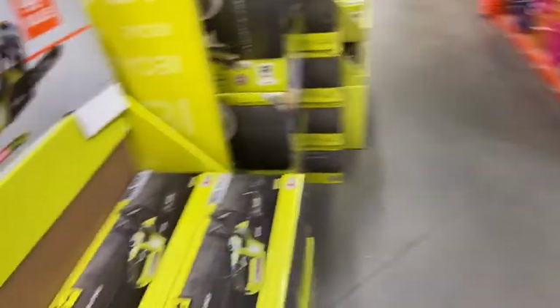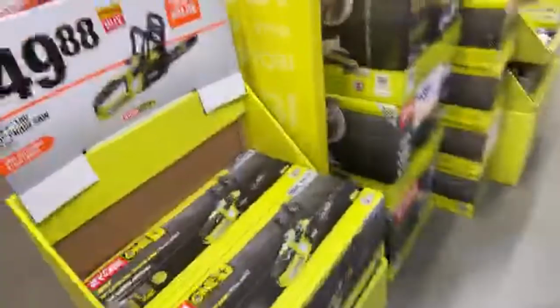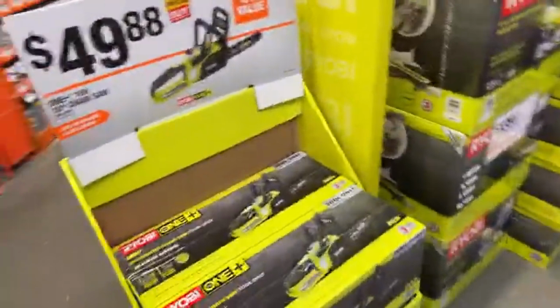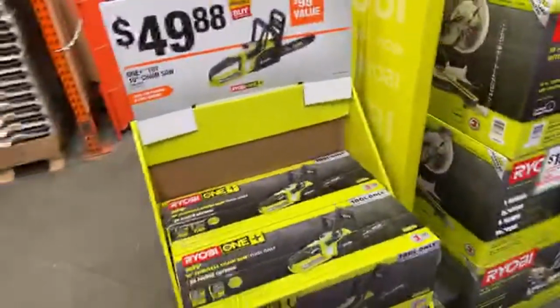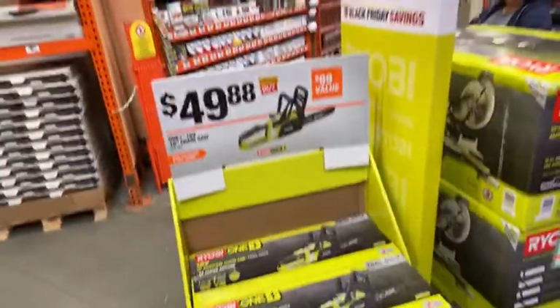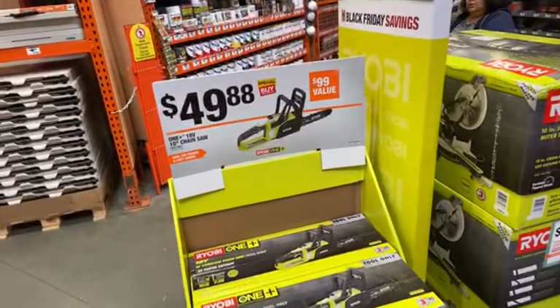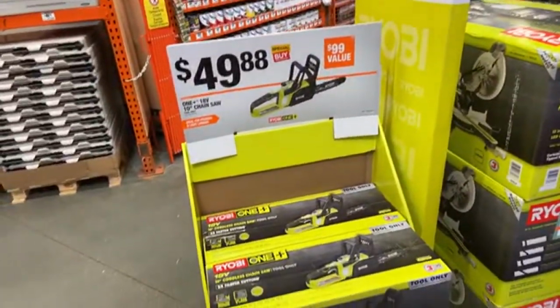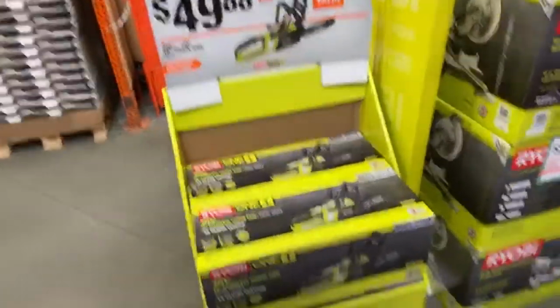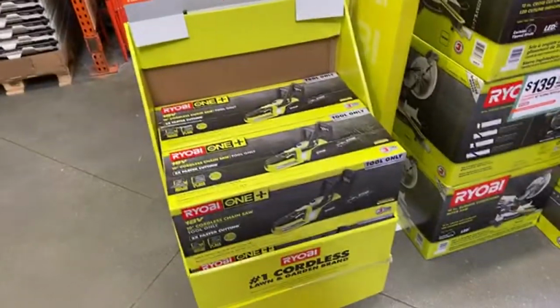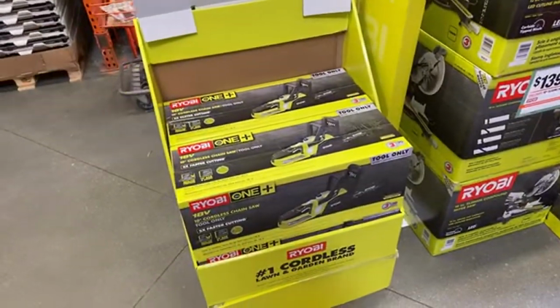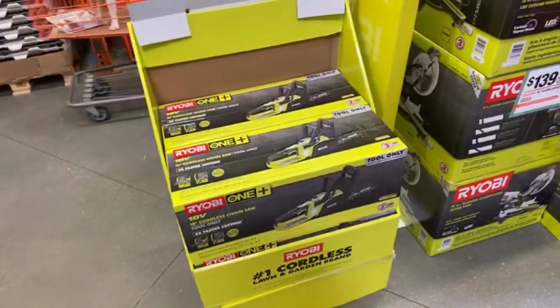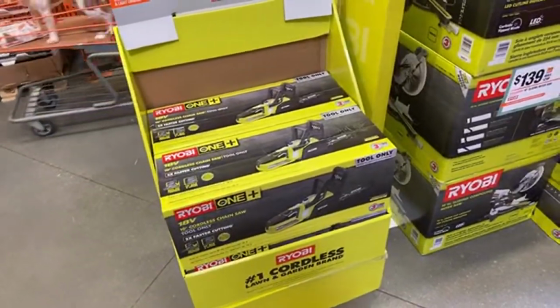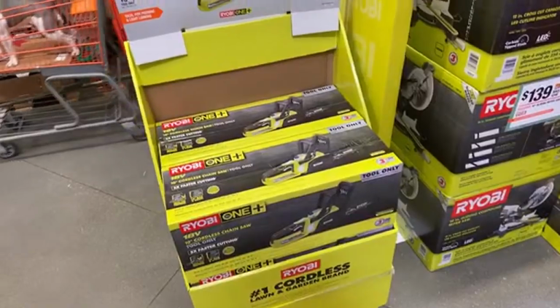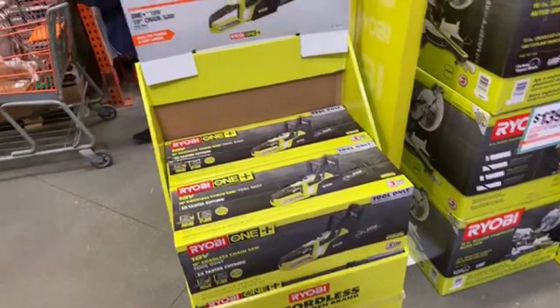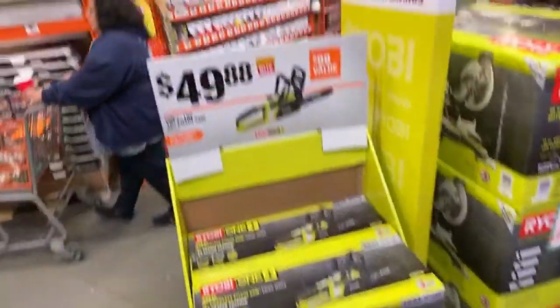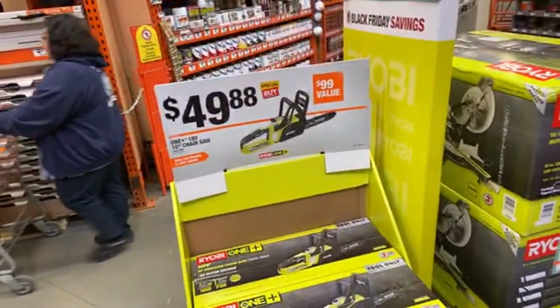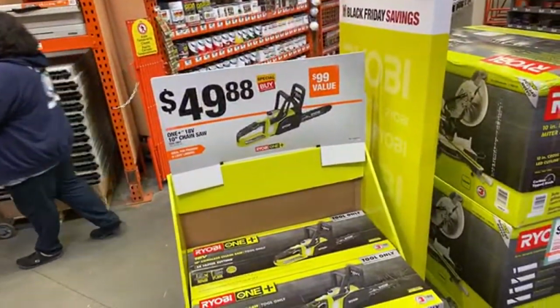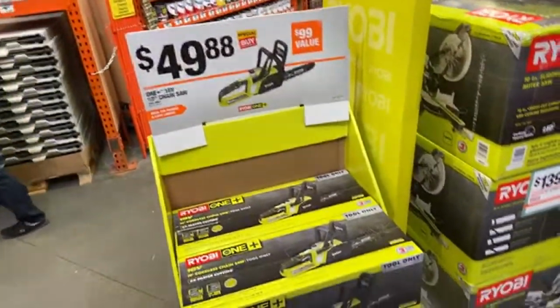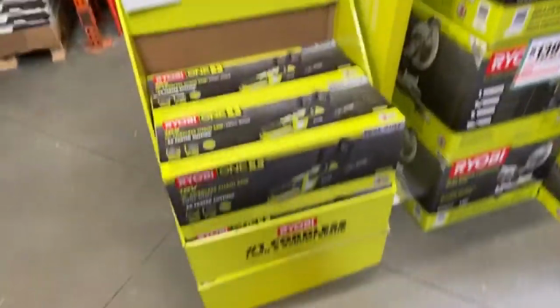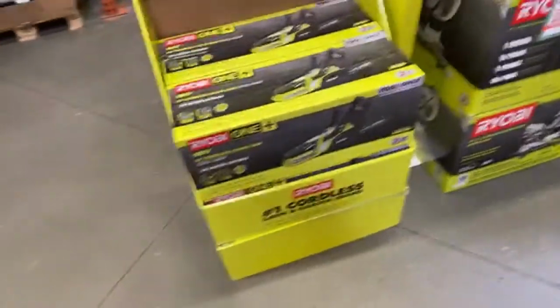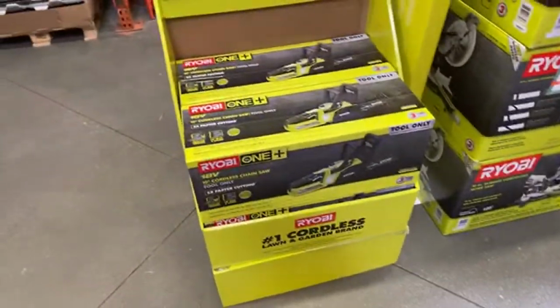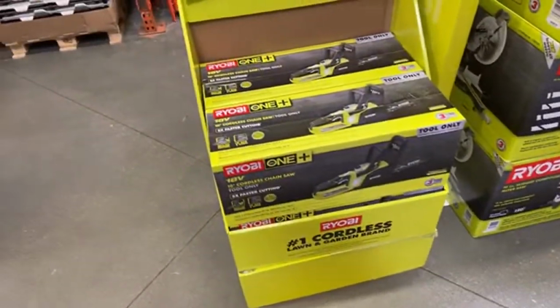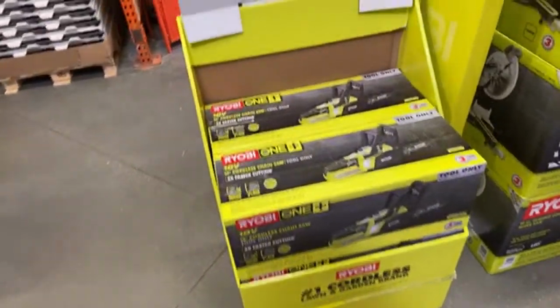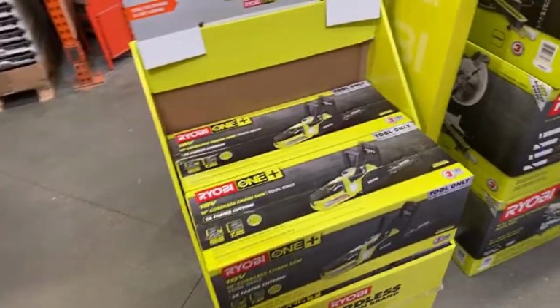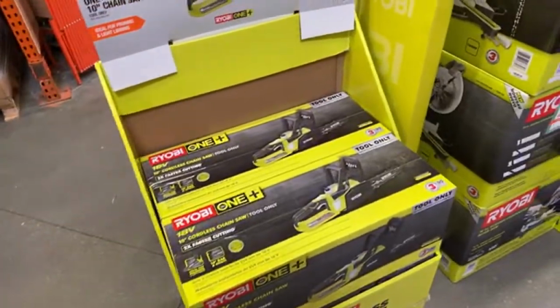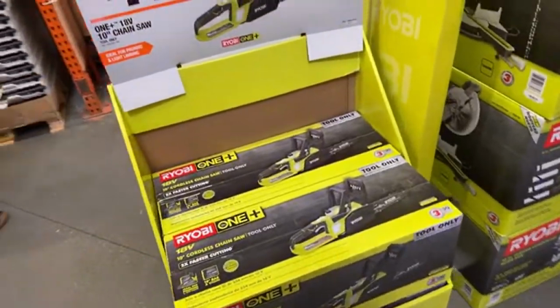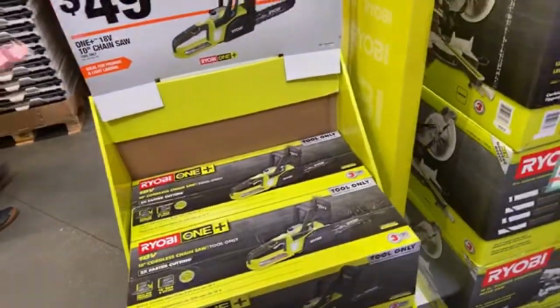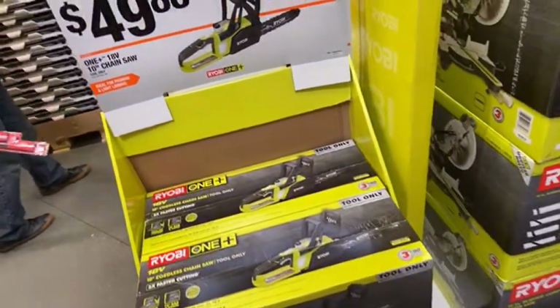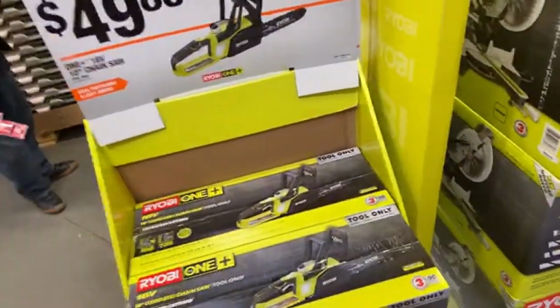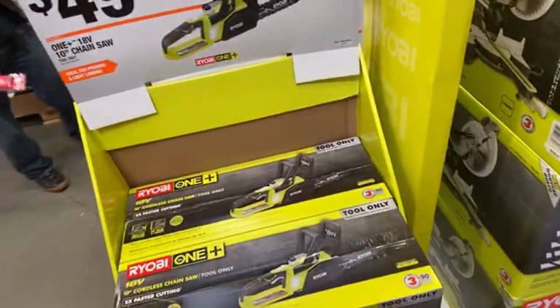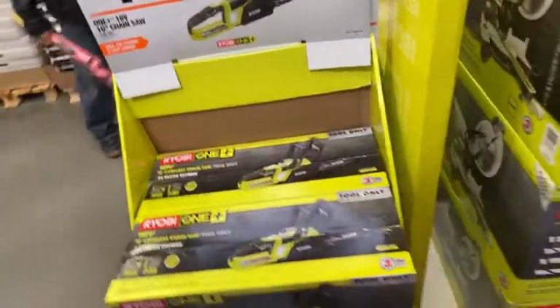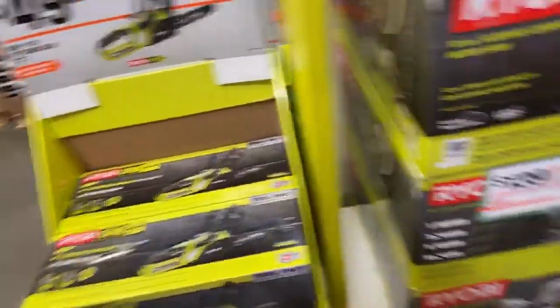Here are the $50 chainsaws - I don't know why I missed this earlier. They've already sold out a couple and I'm sure they'll sell out by the end of the day for sure.